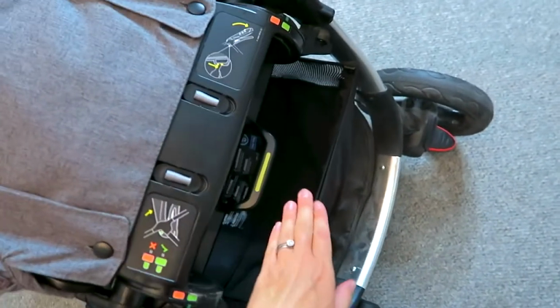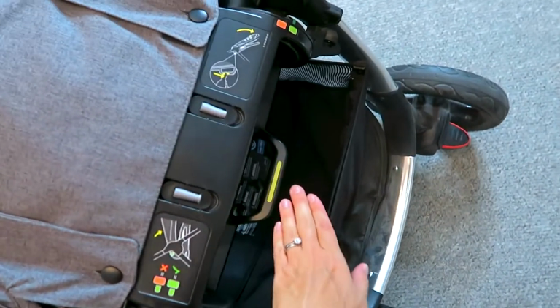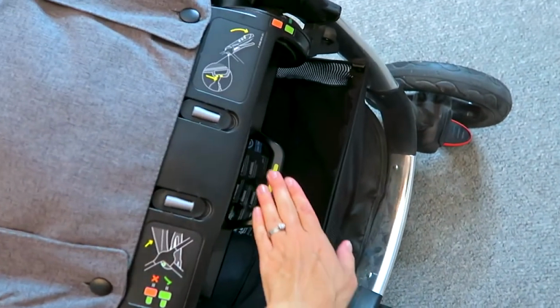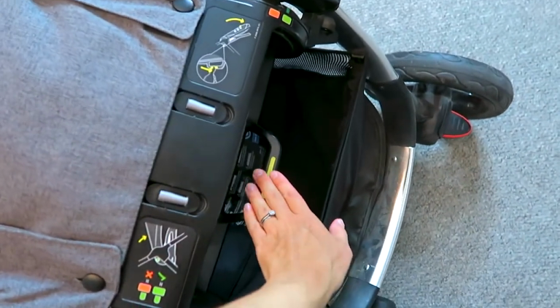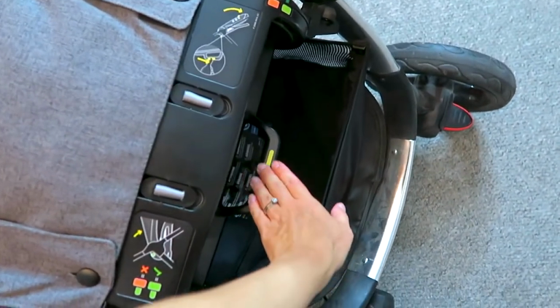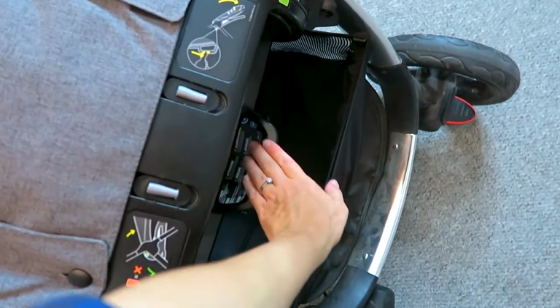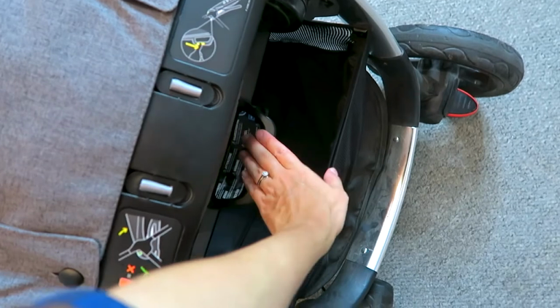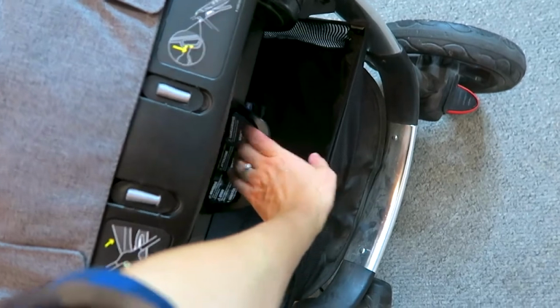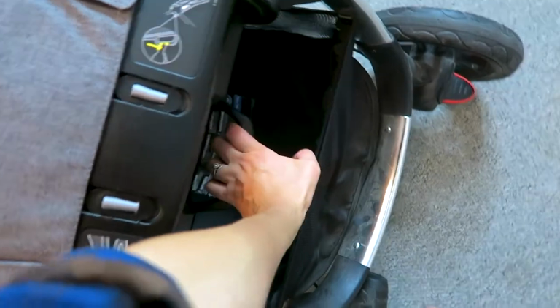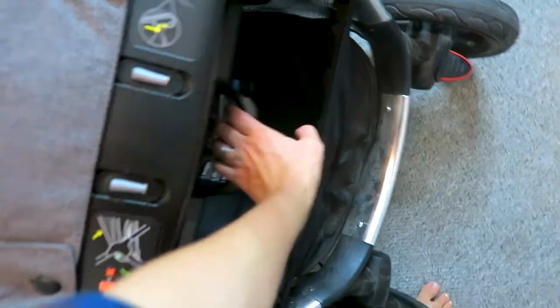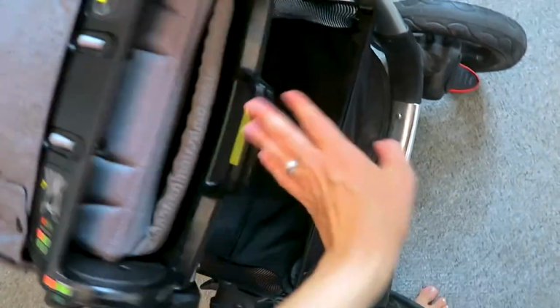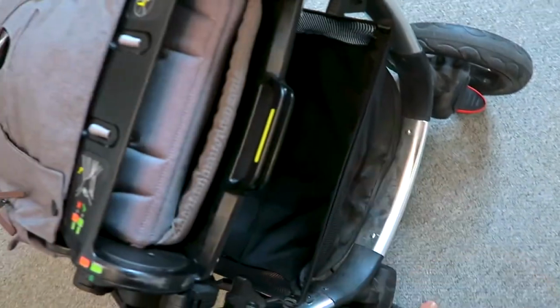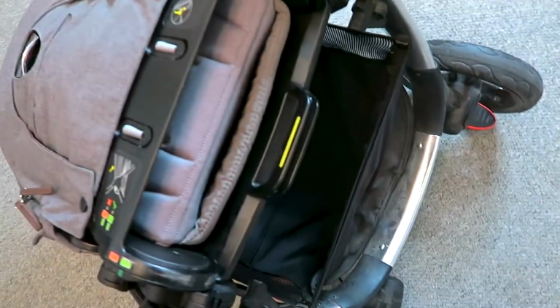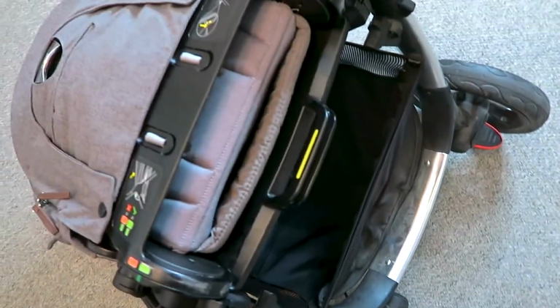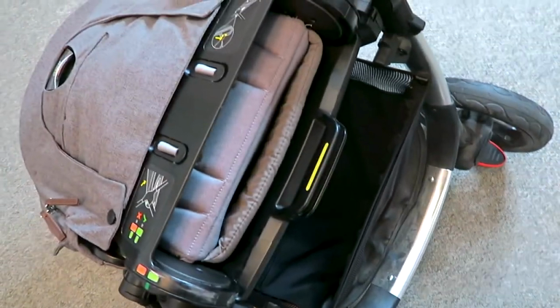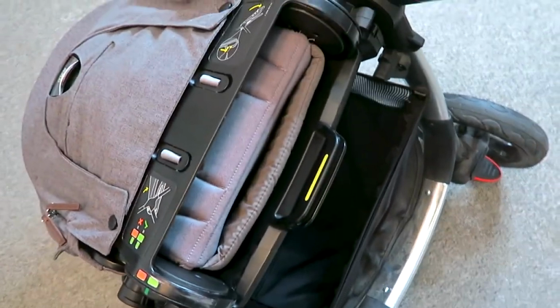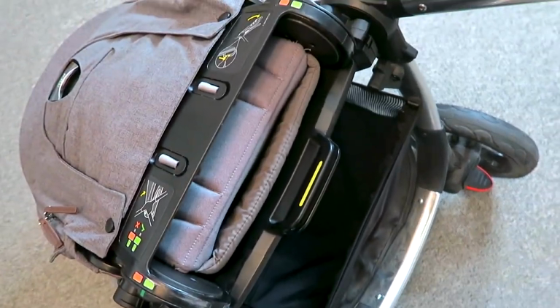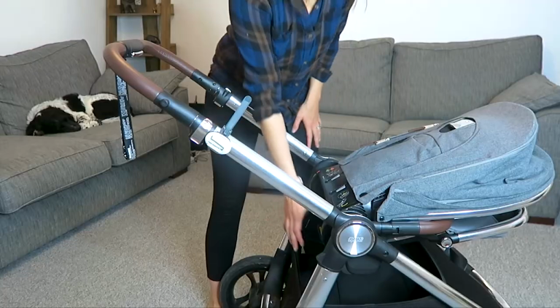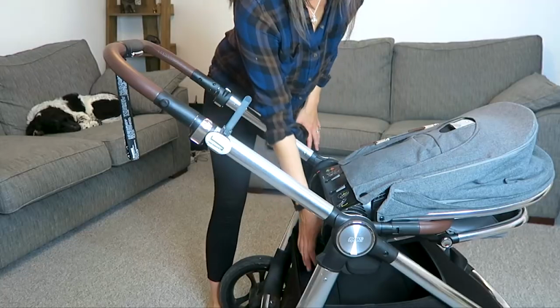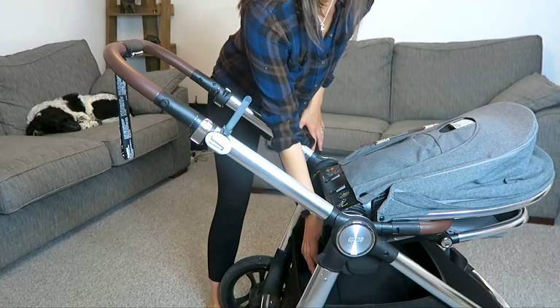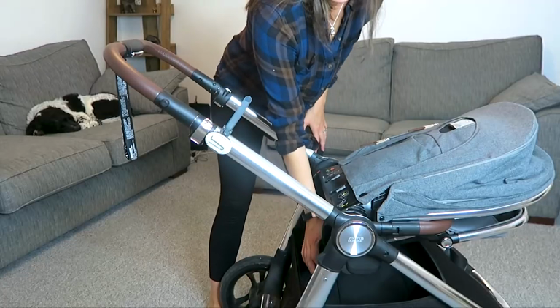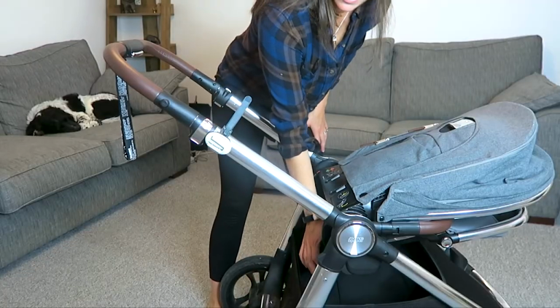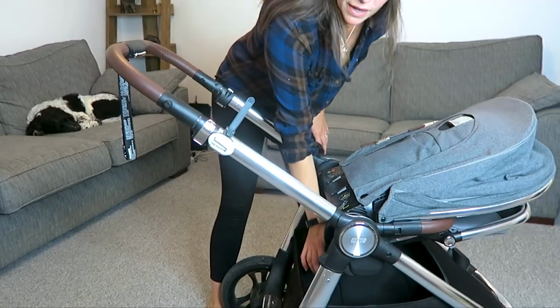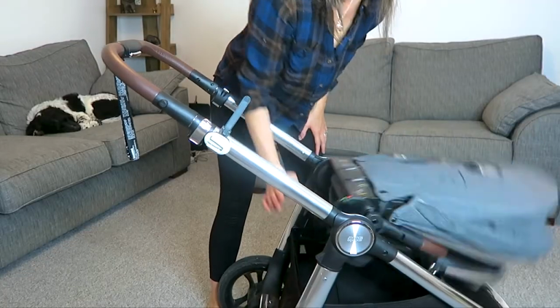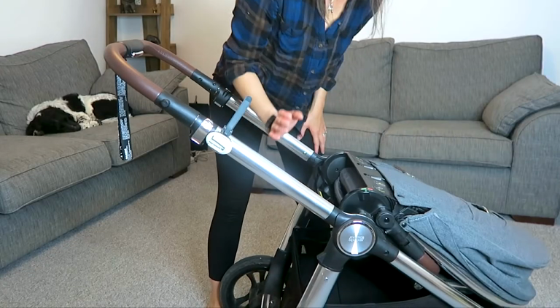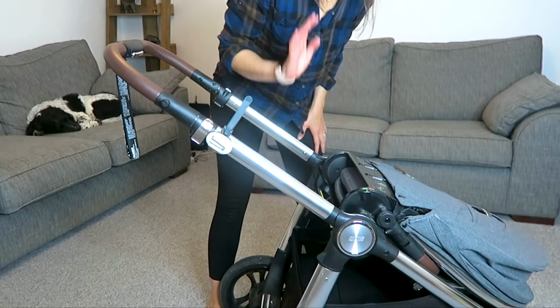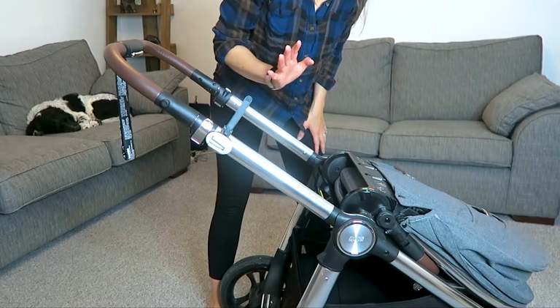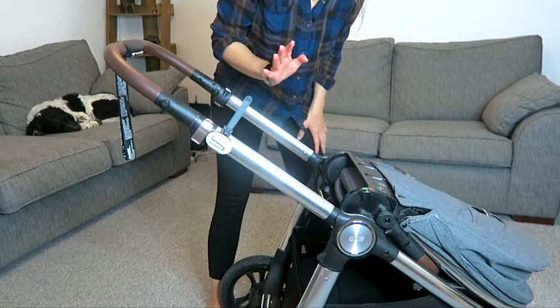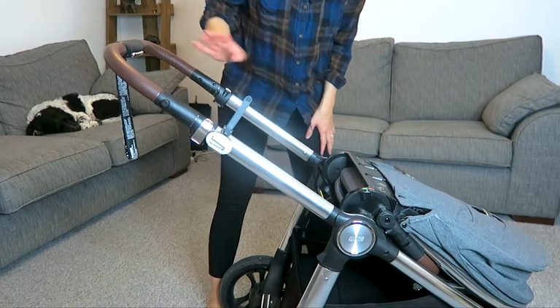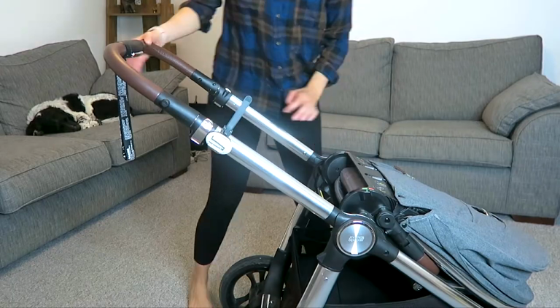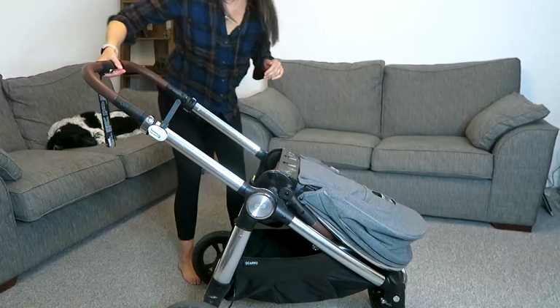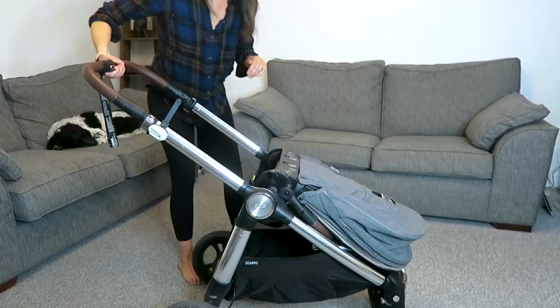There is a small handle with a yellow sticker on the bottom of the pushchair, and if you push that straight down and lift your hand up, that should drop the whole part of the pushchair down.